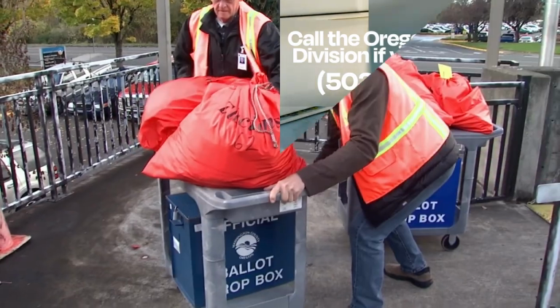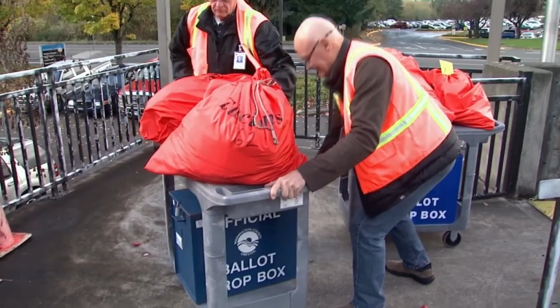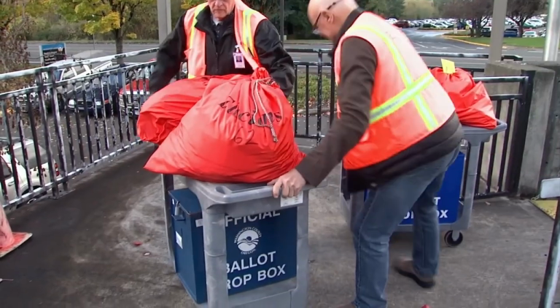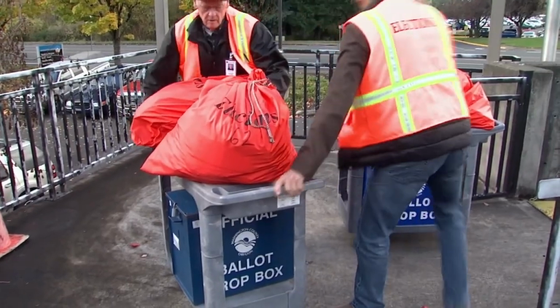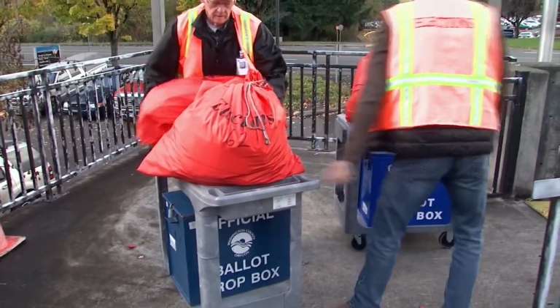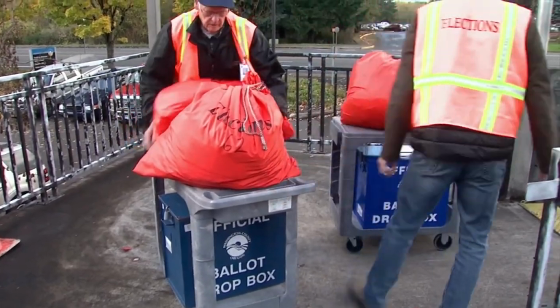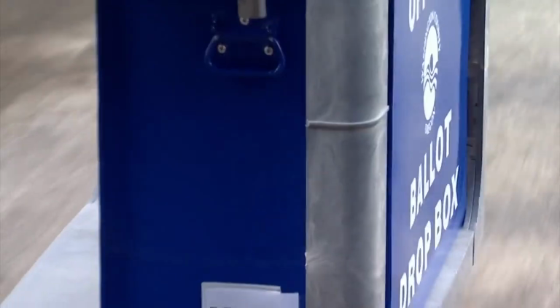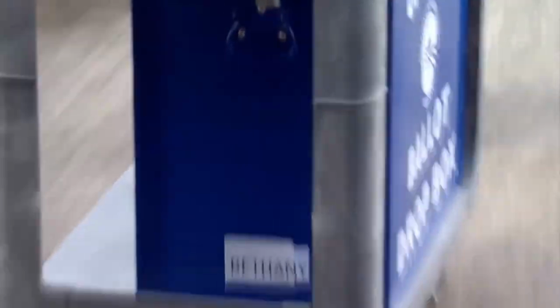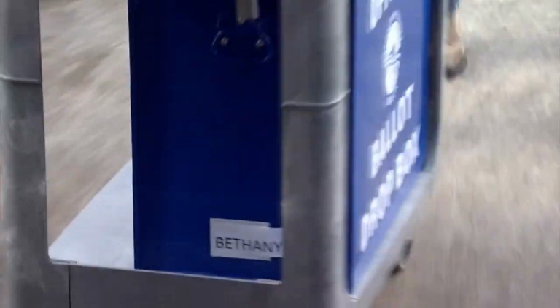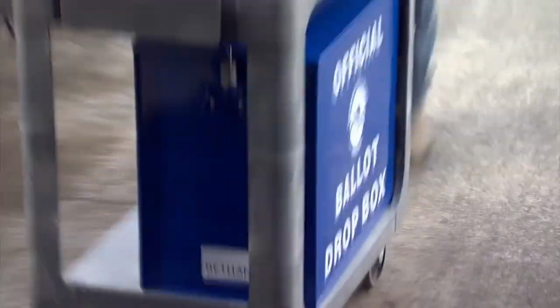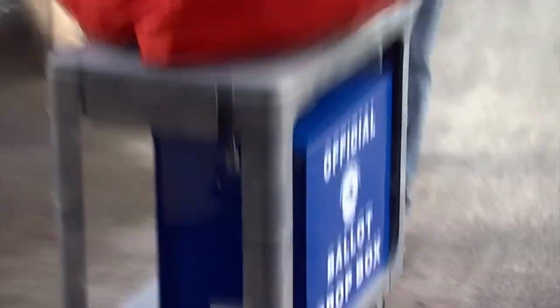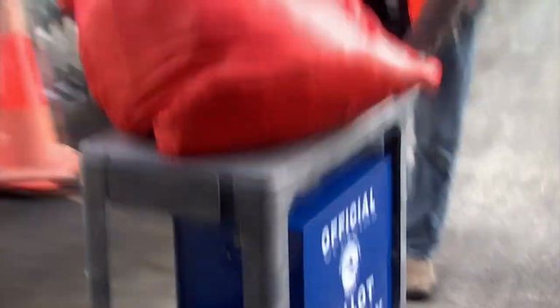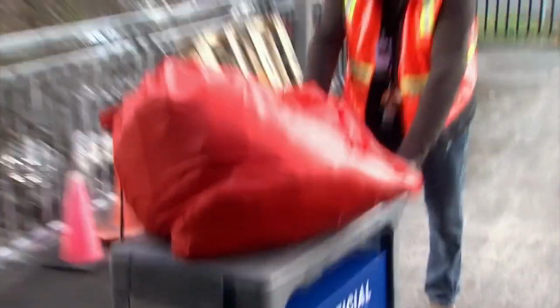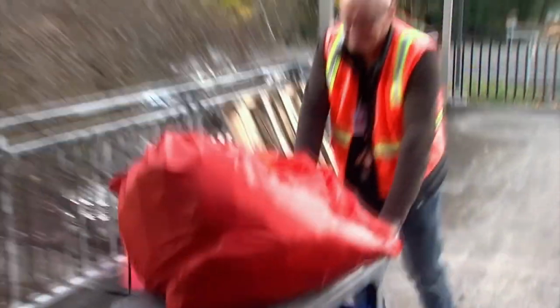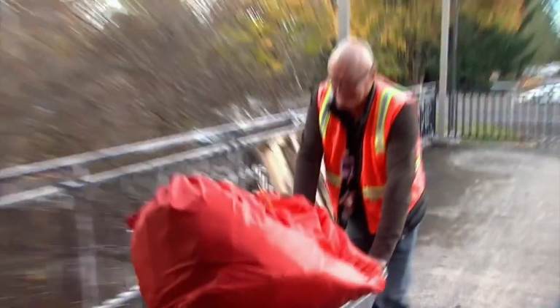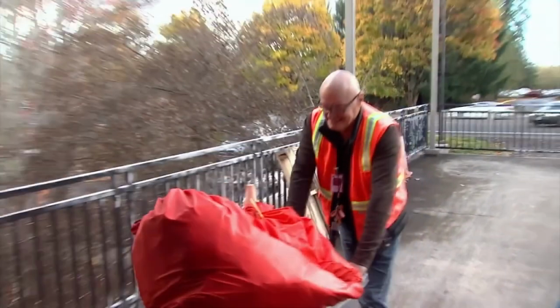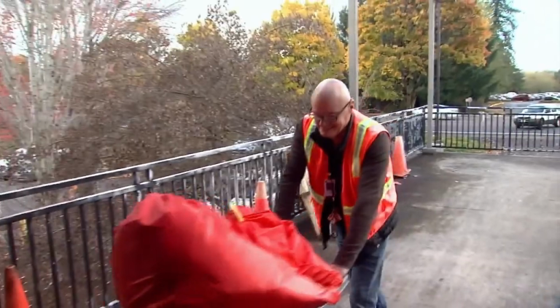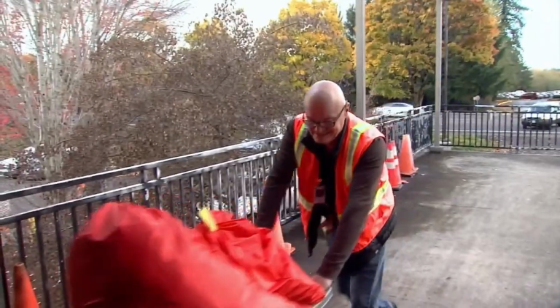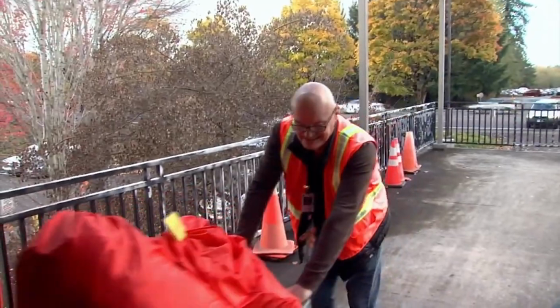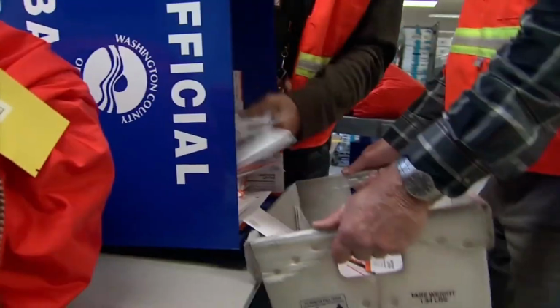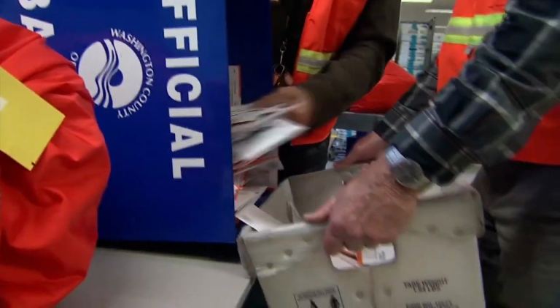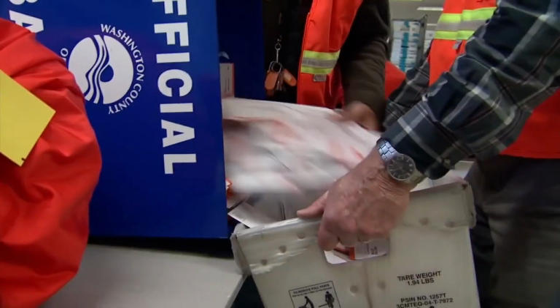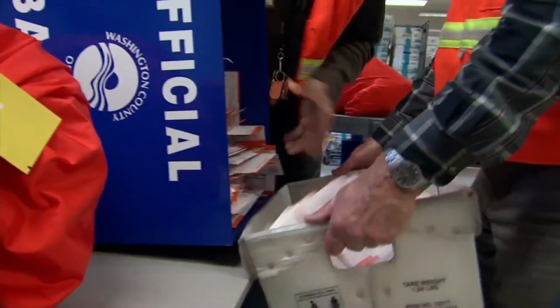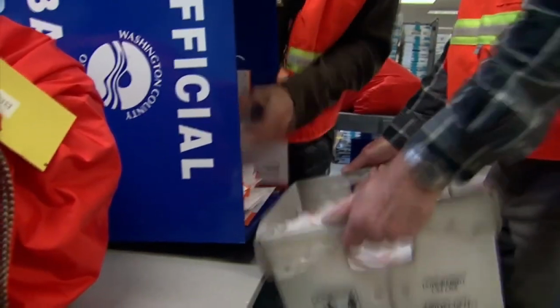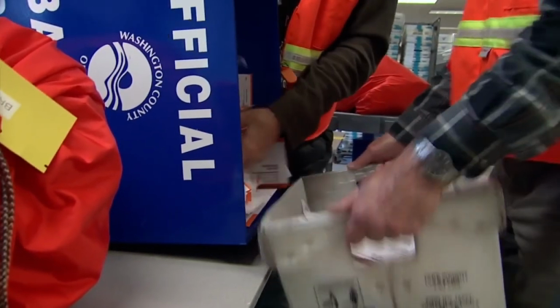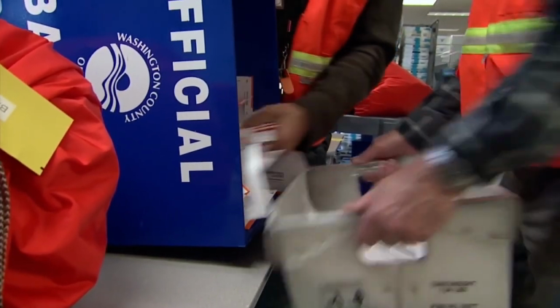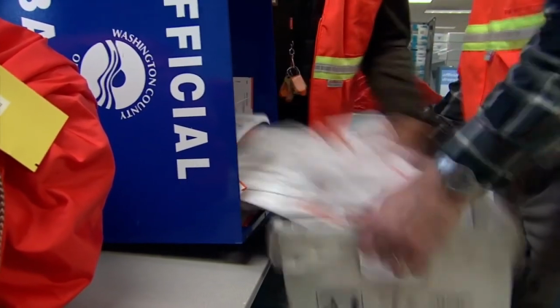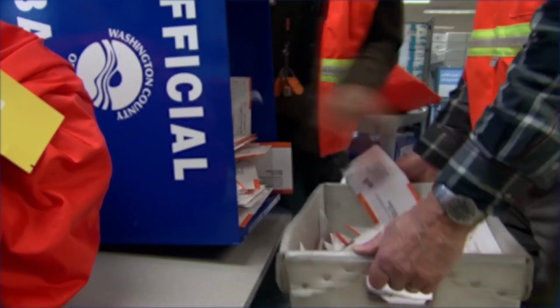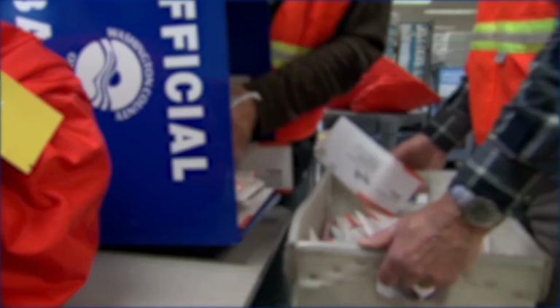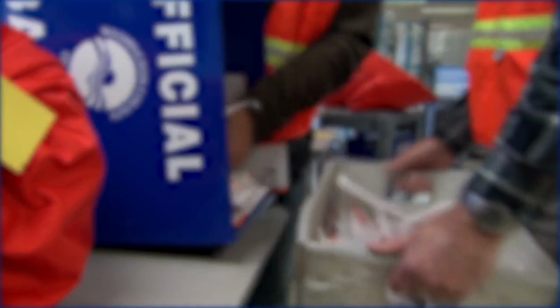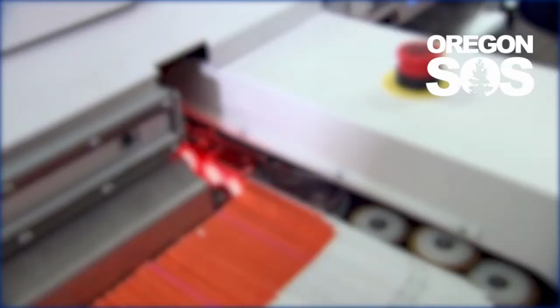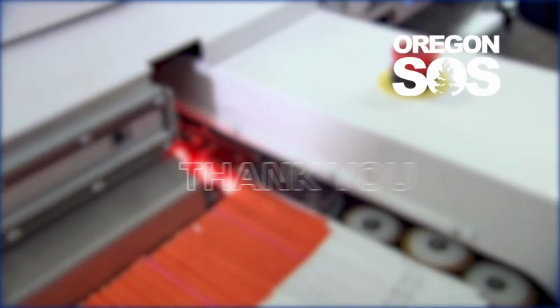Remember, this happens all the time. It's a normal part of our system to keep Oregon's vote-by-mail election secure. Thank you for voting!